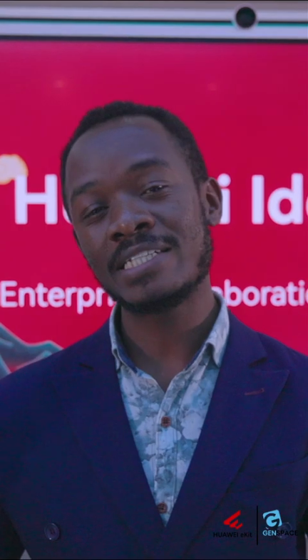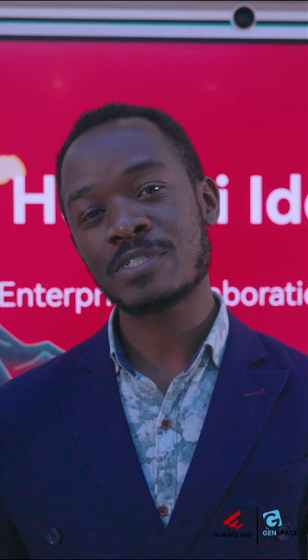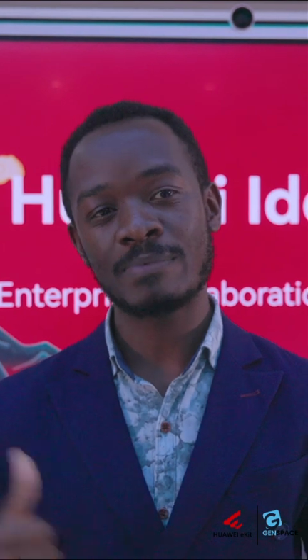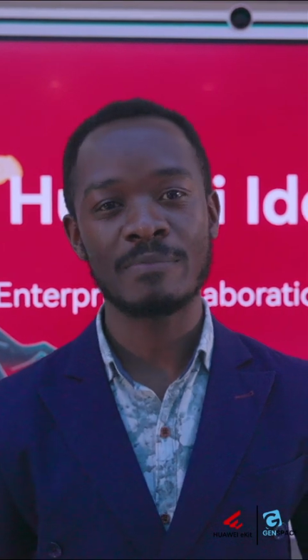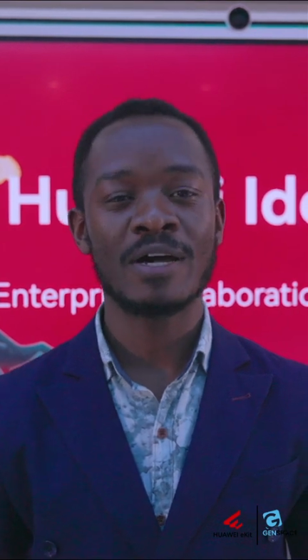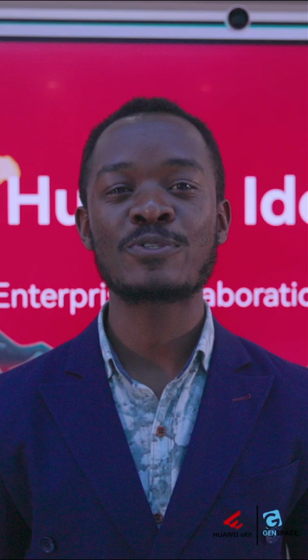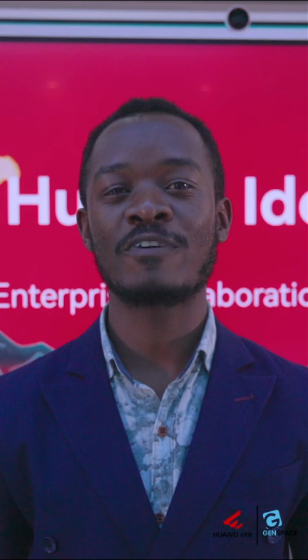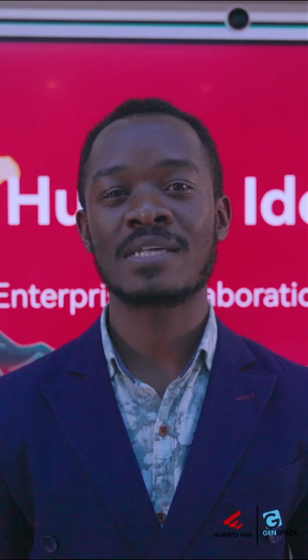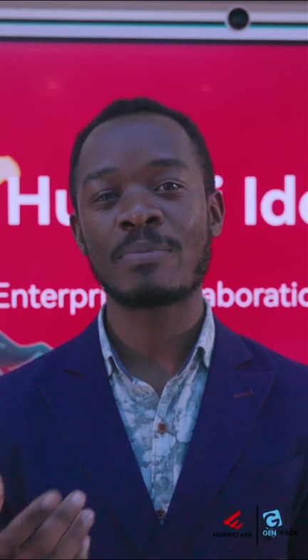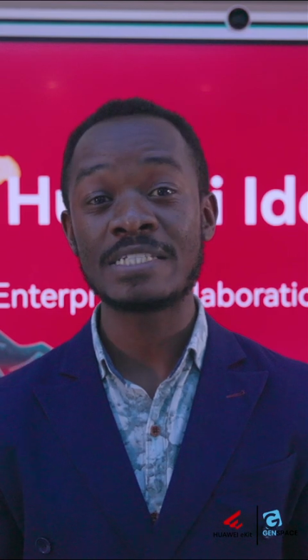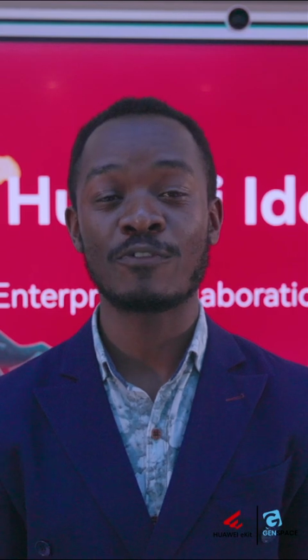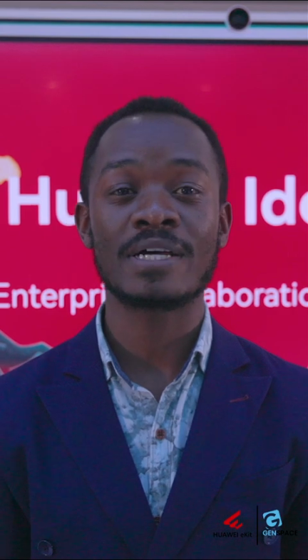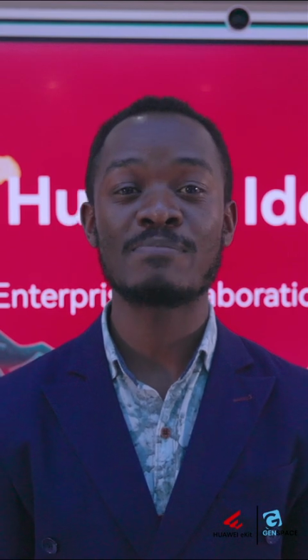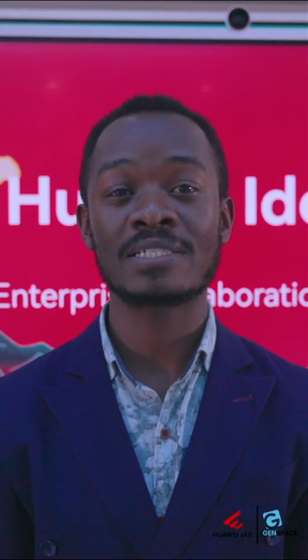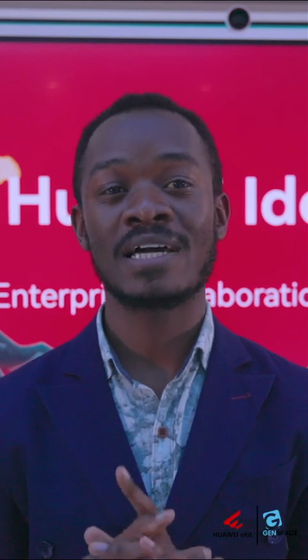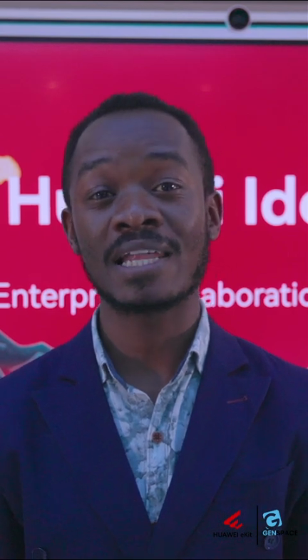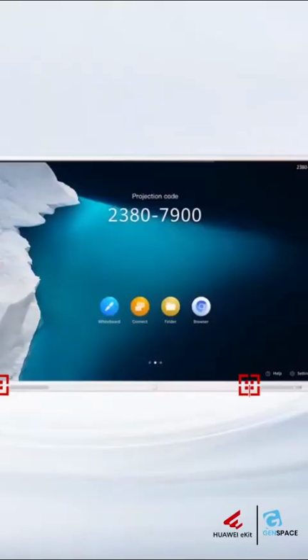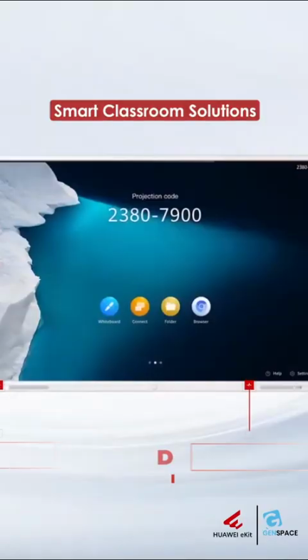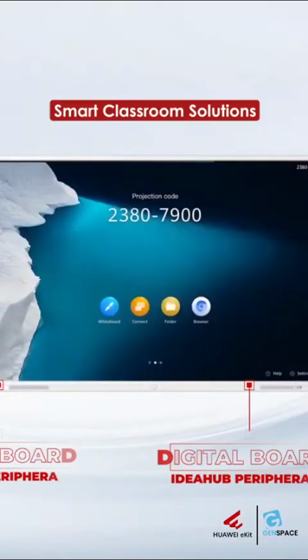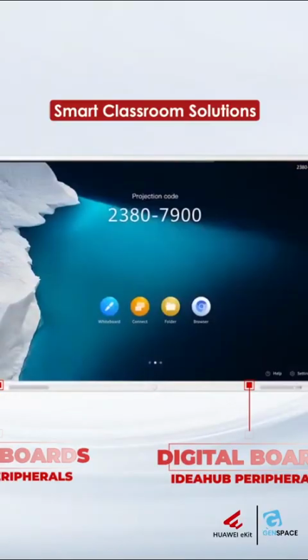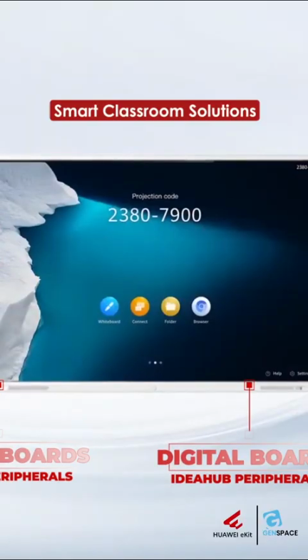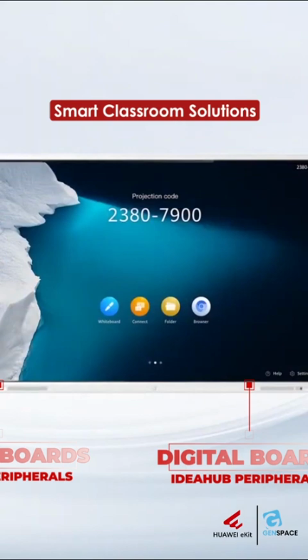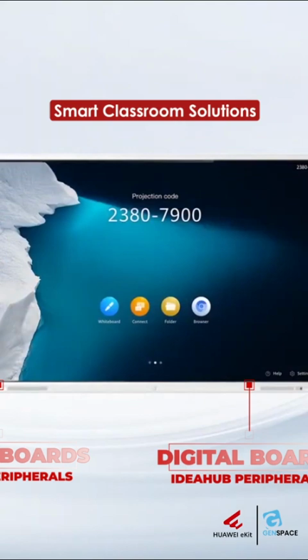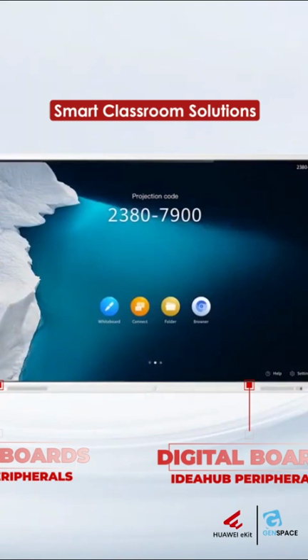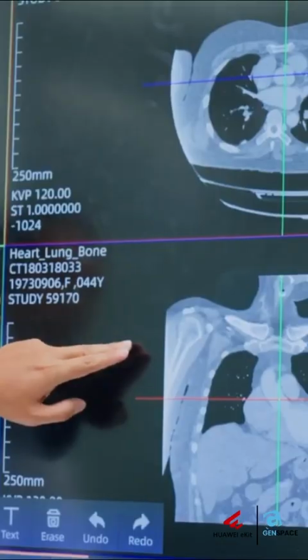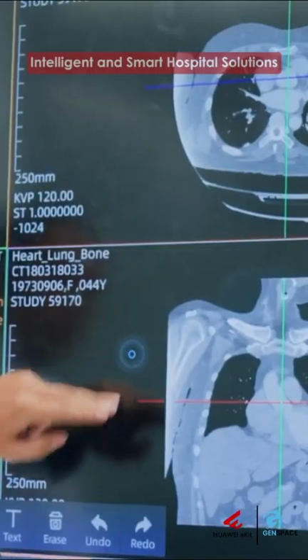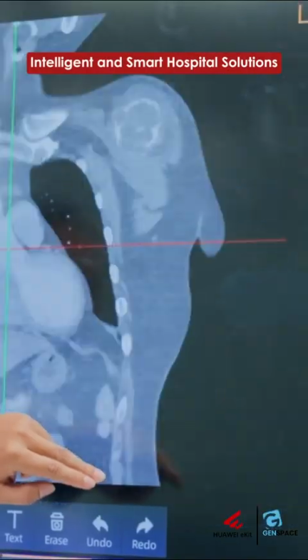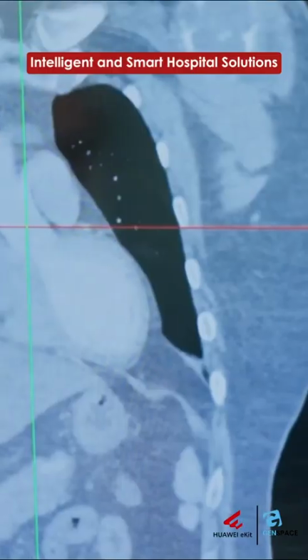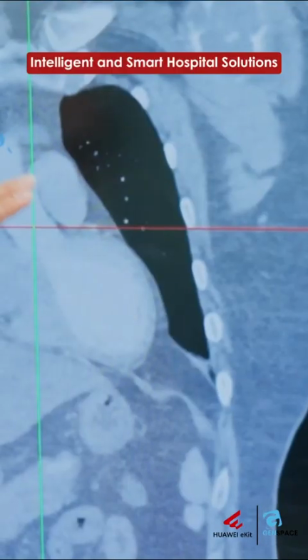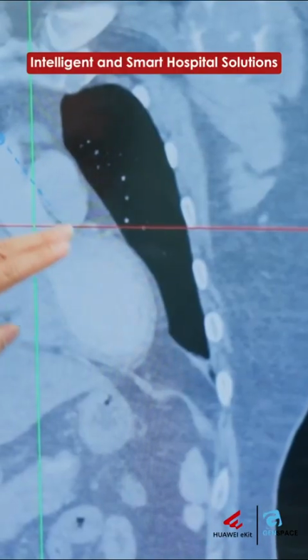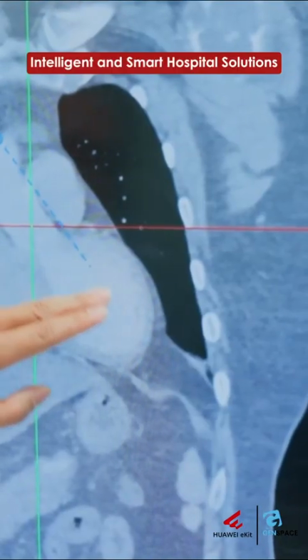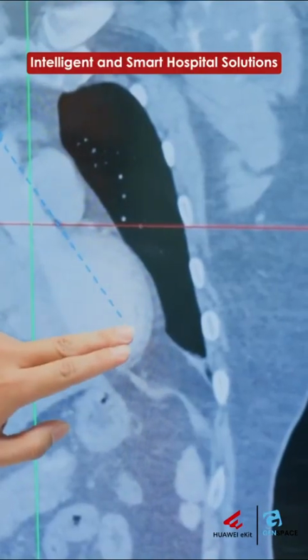The Idea Hub, as you can see behind me, also offers capabilities for smart classroom solutions as well as what we call intelligent and smart hospital solutions.